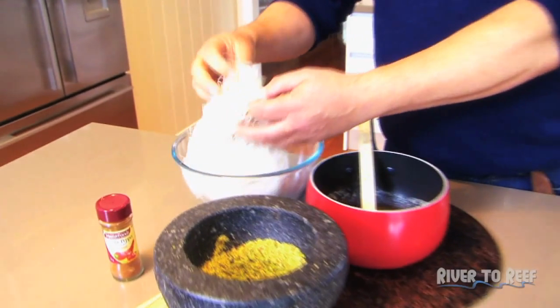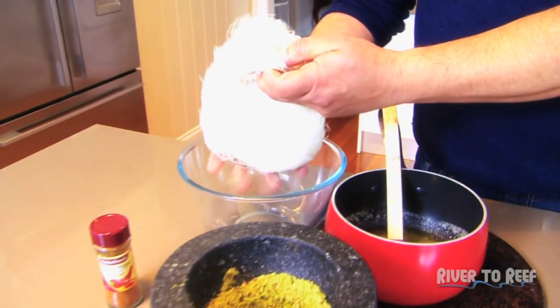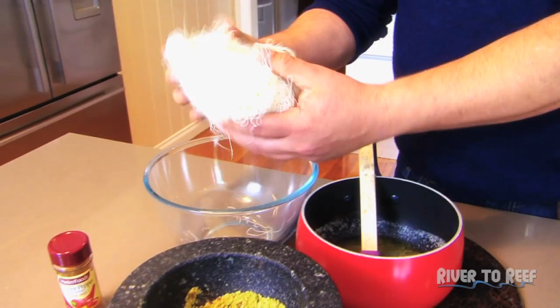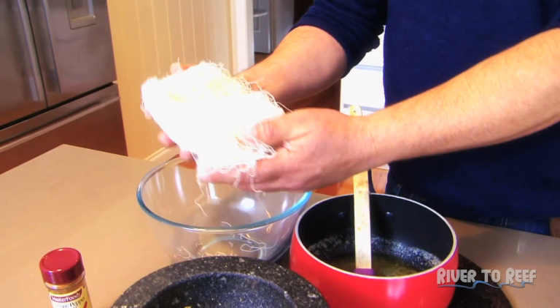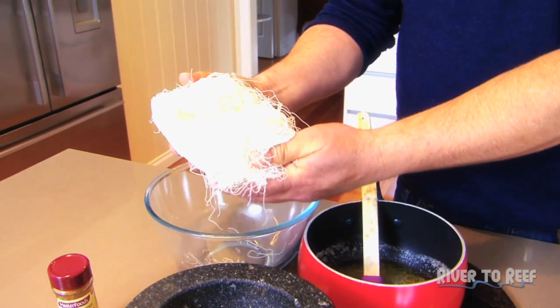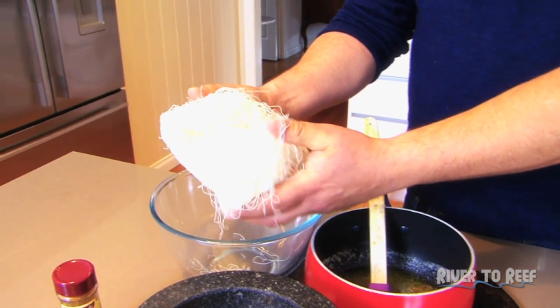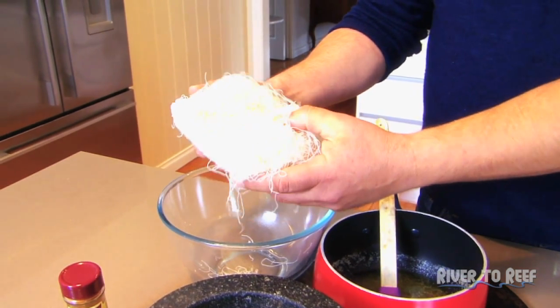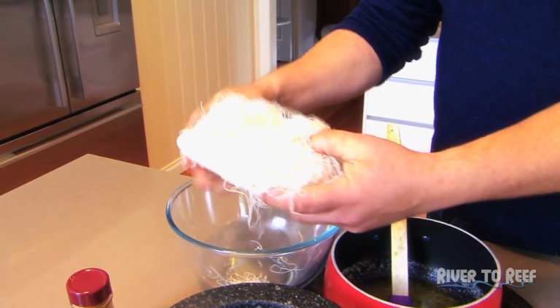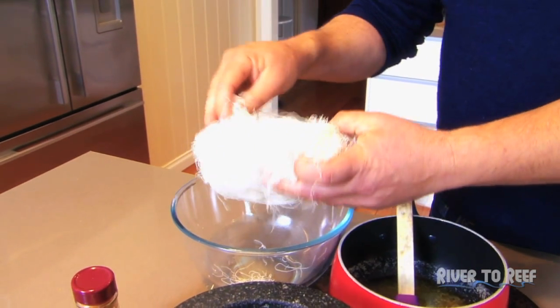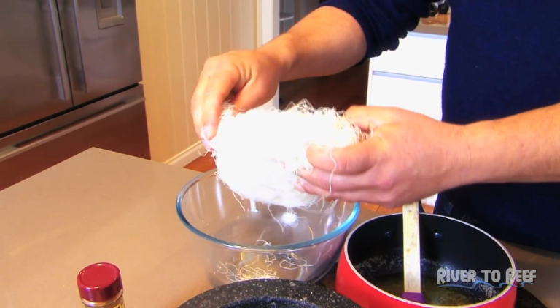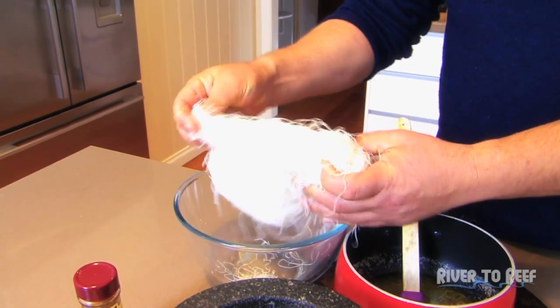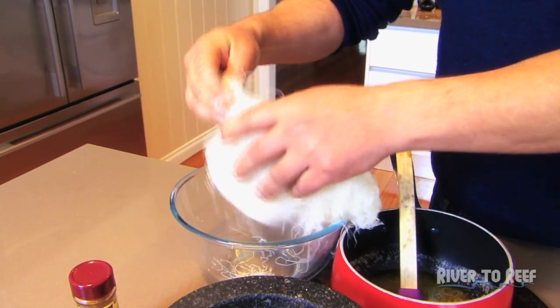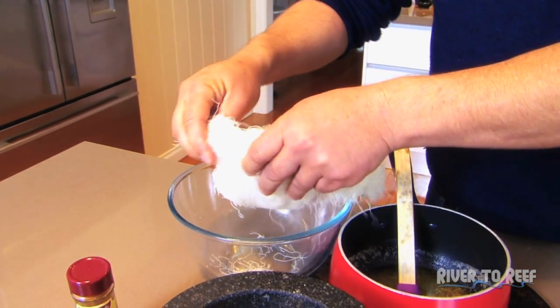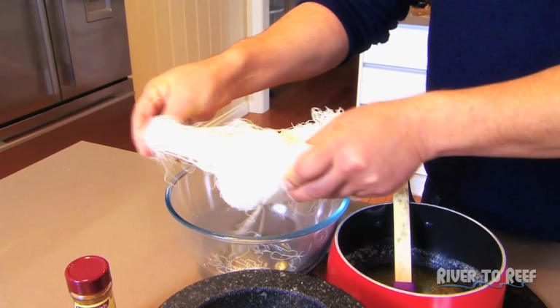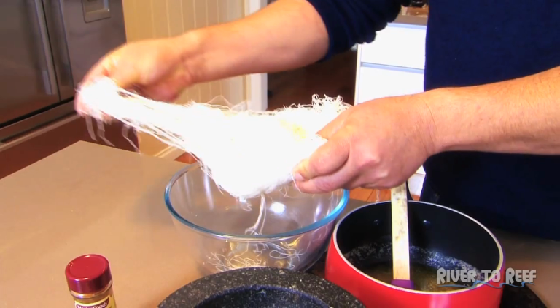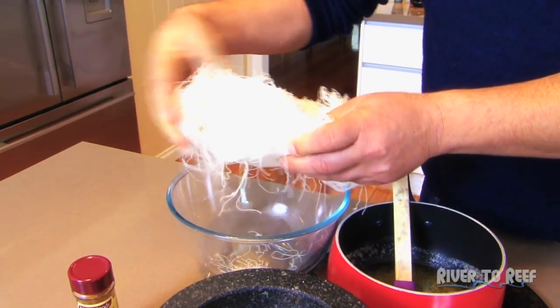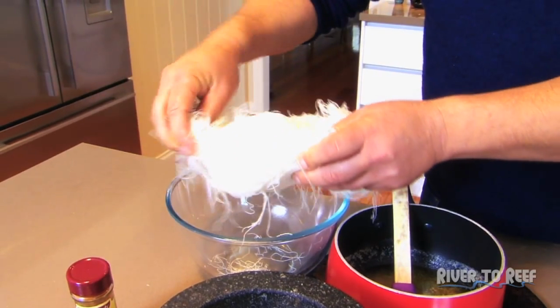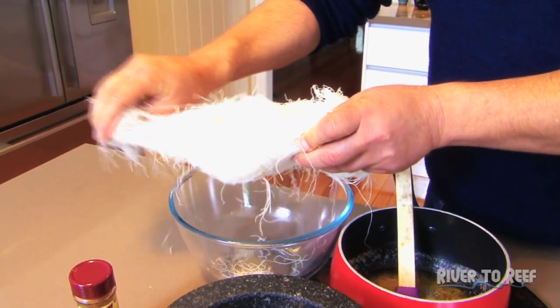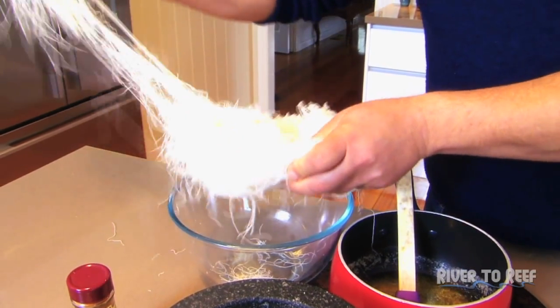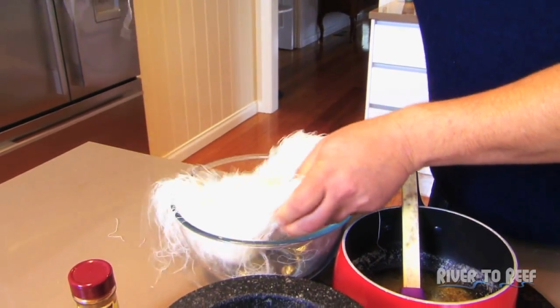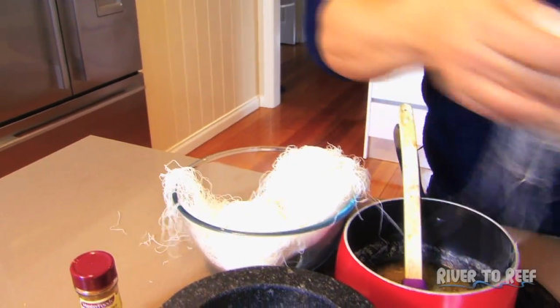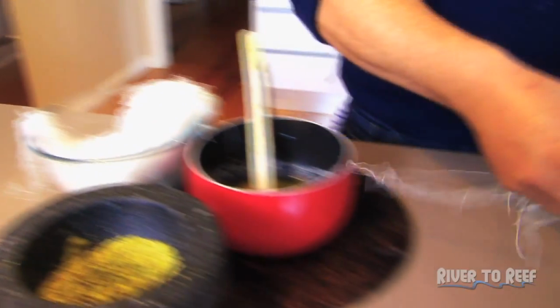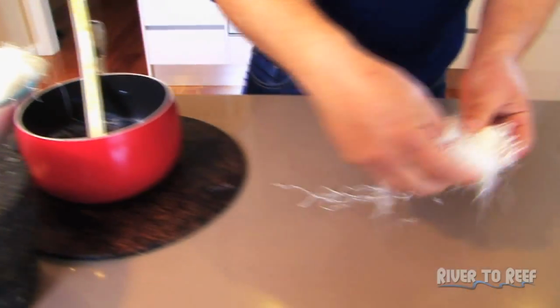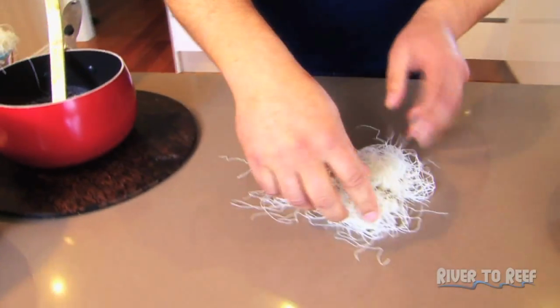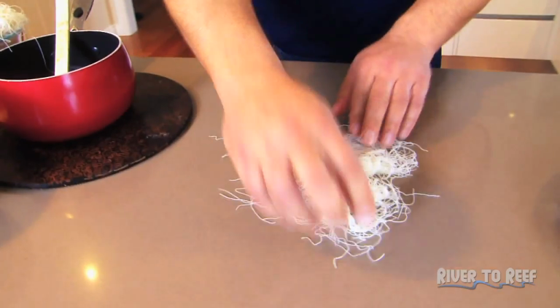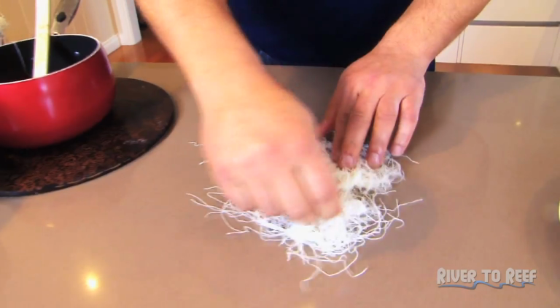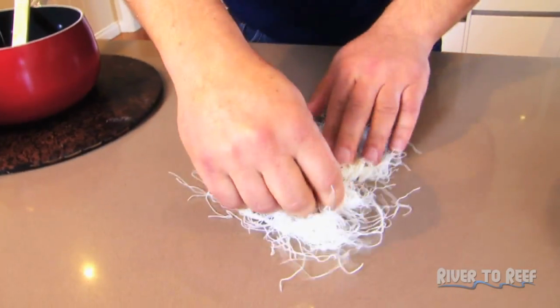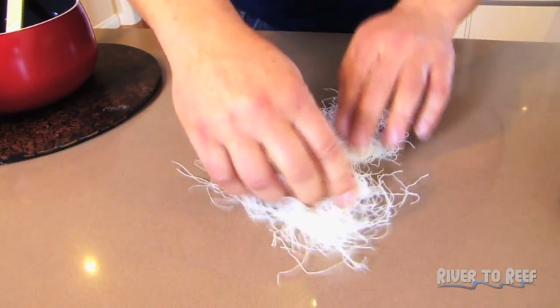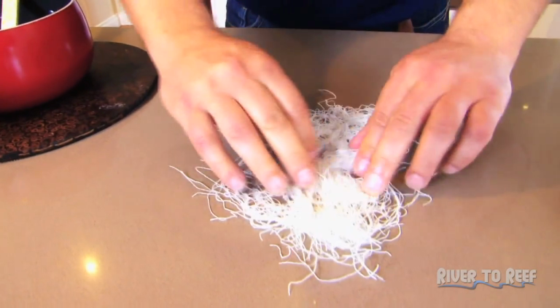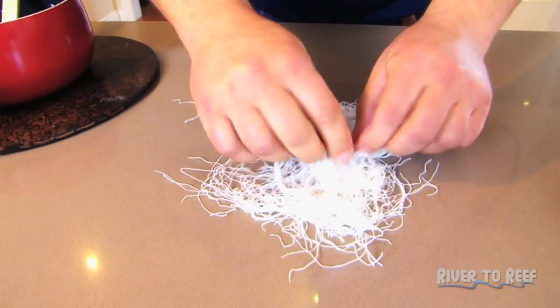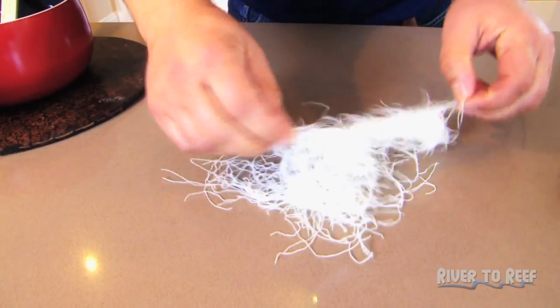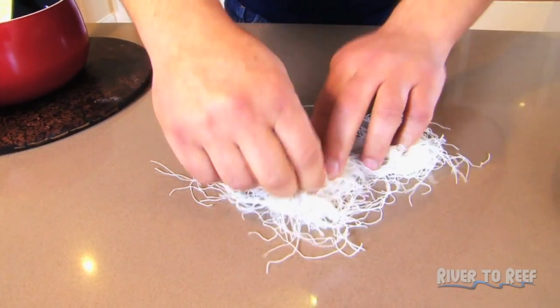This is a pastry. It looks like a giant ball of string. And you just pull a little bit apart, stretch it apart. You don't need much of it. It's sort of like my dad's hair — just thin it out a bit.